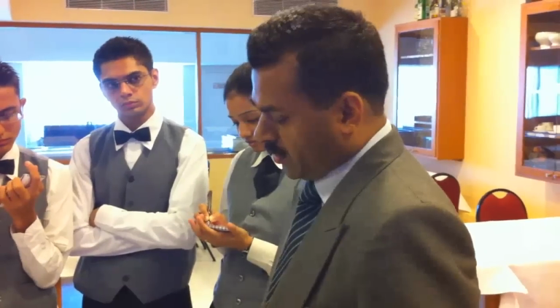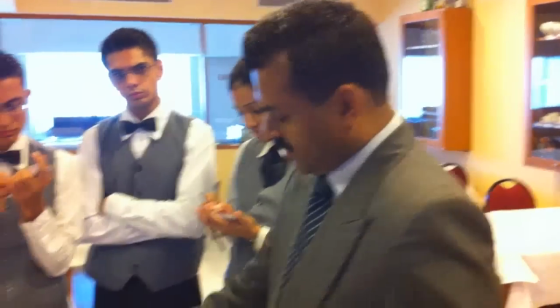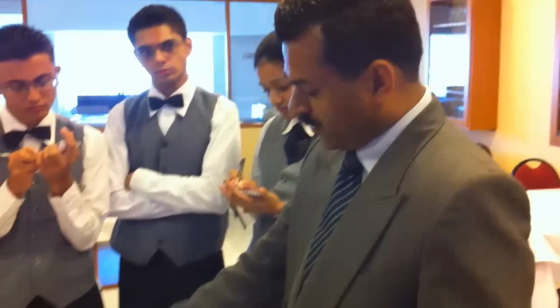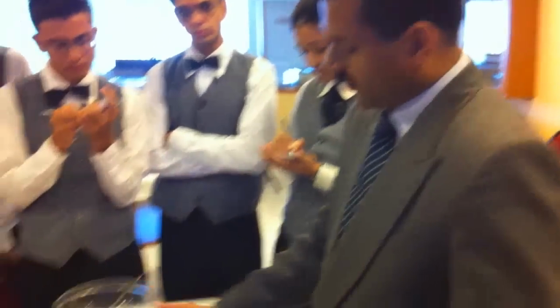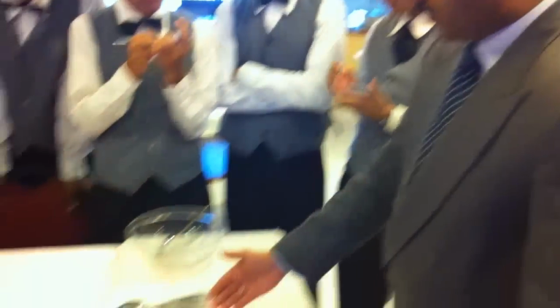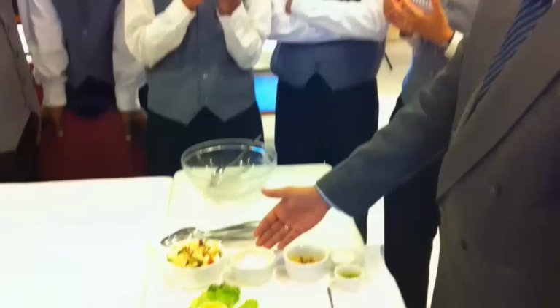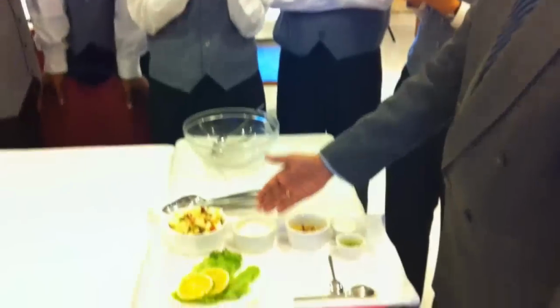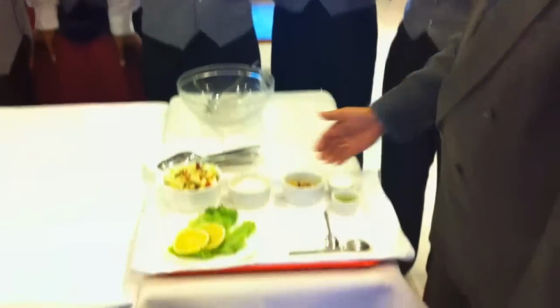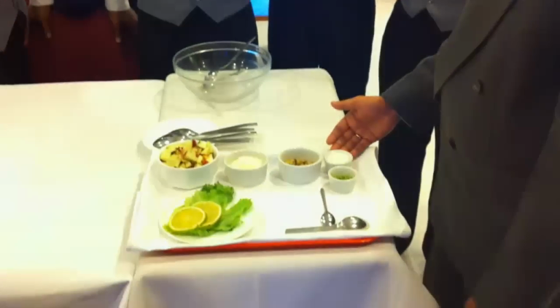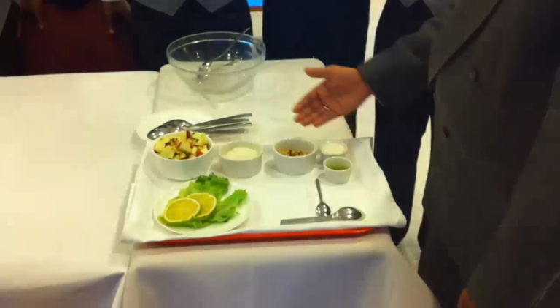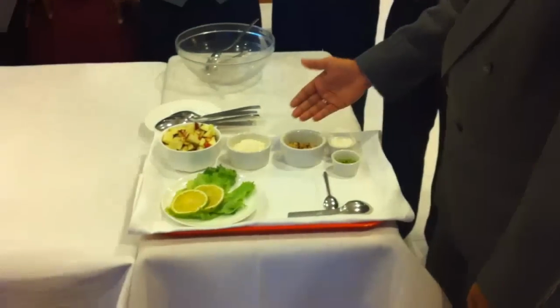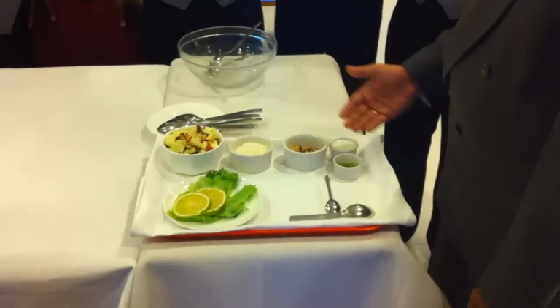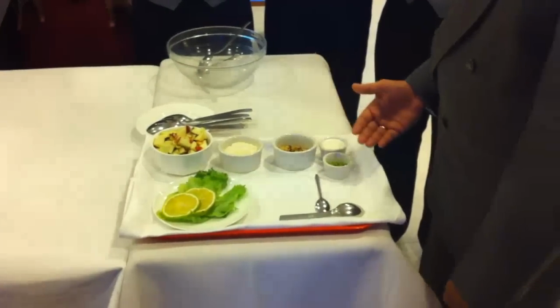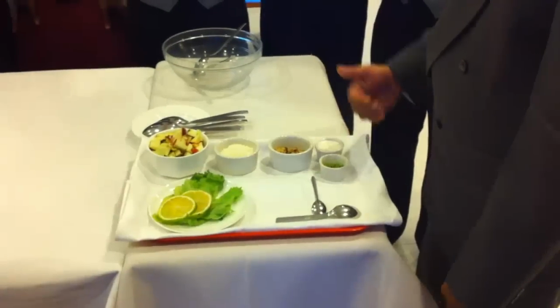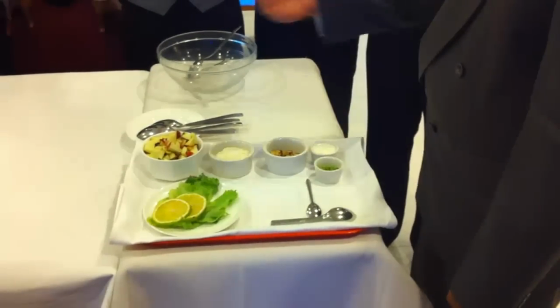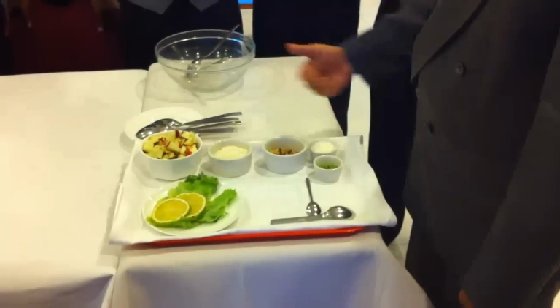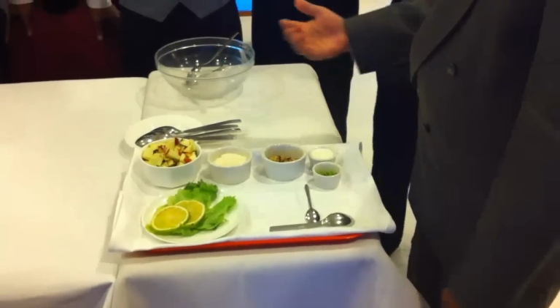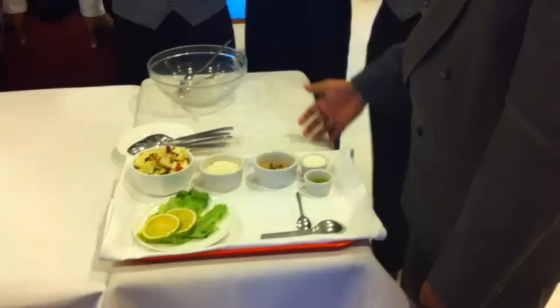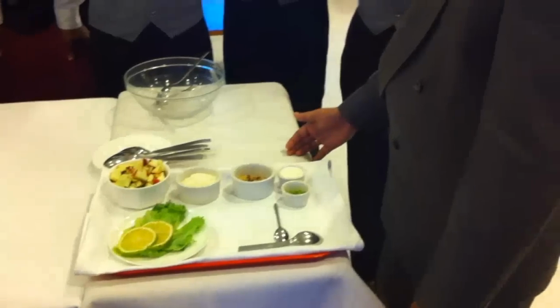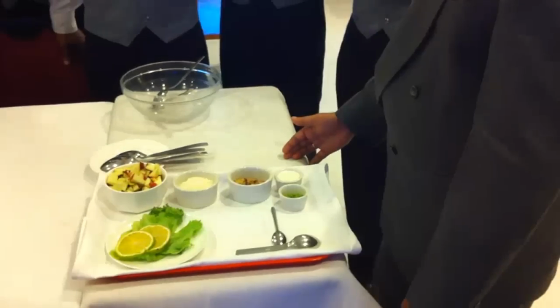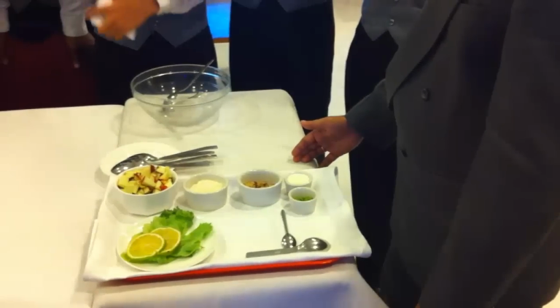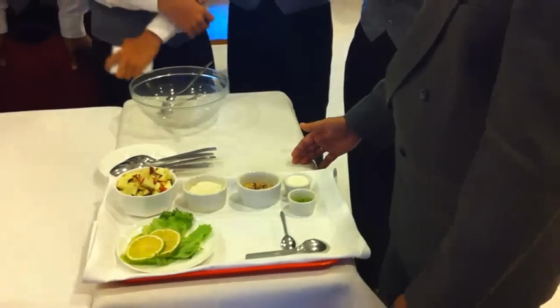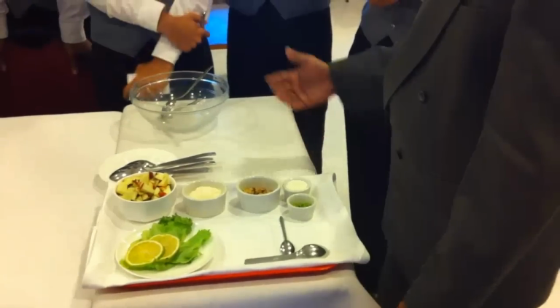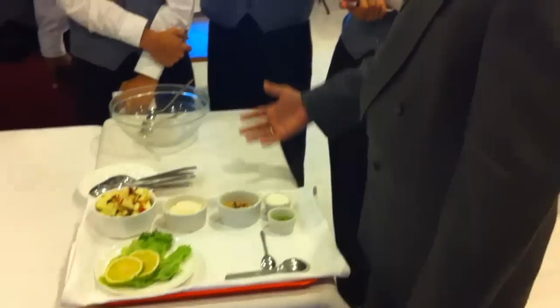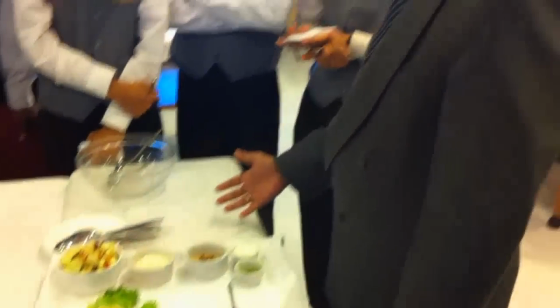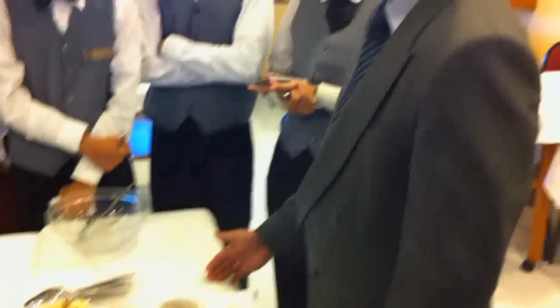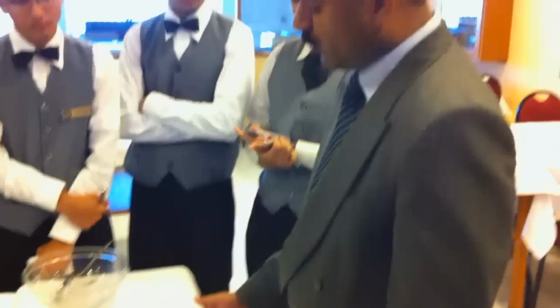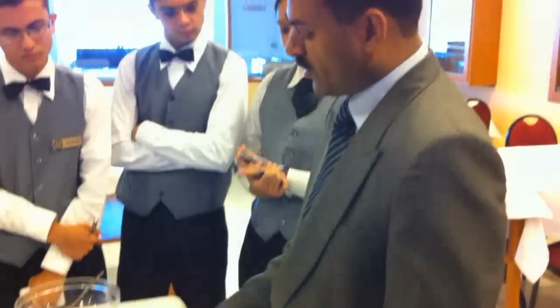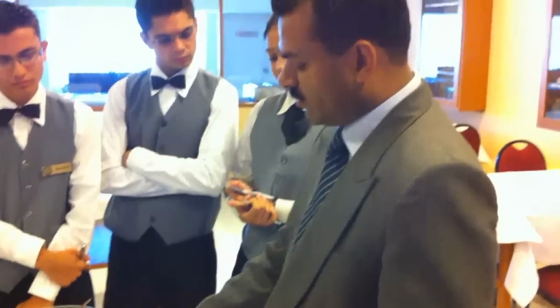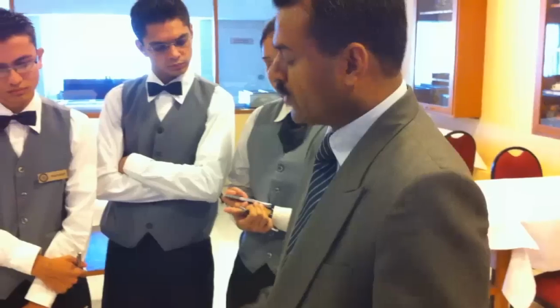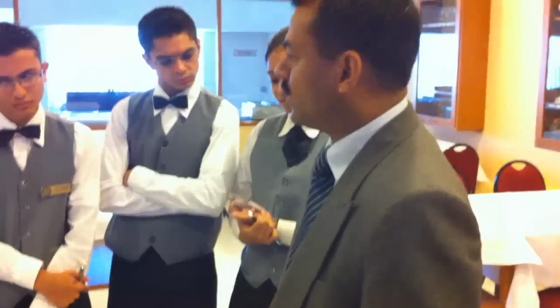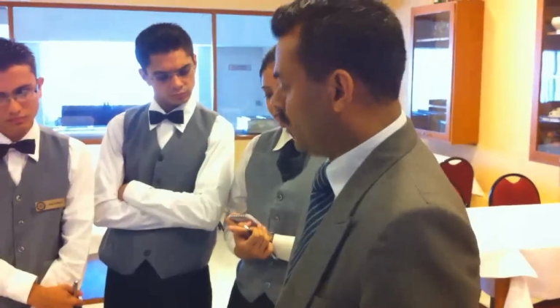I have some apples for you, I have mayonnaise, I have cream, almonds and celery. I am going to mix this into a salad with a smooth dressing of mayonnaise and cream.